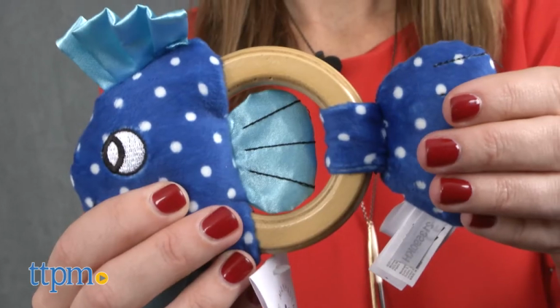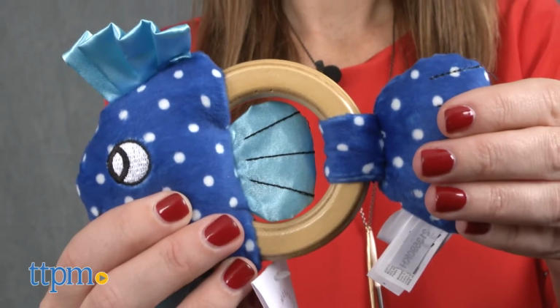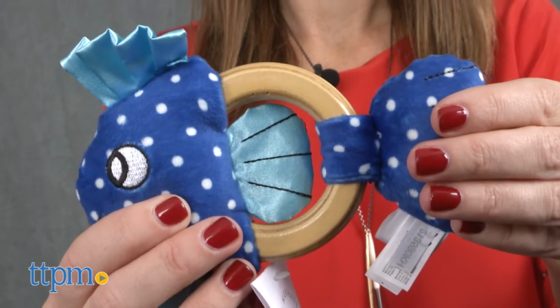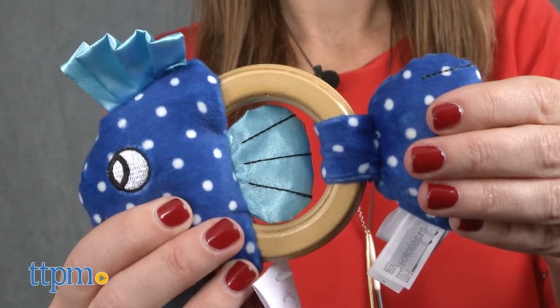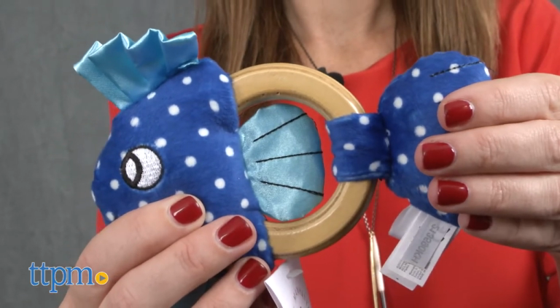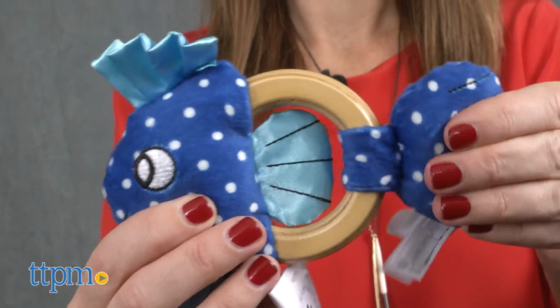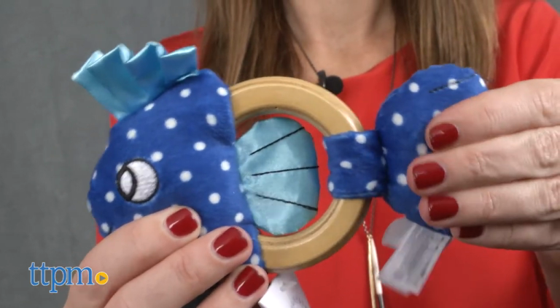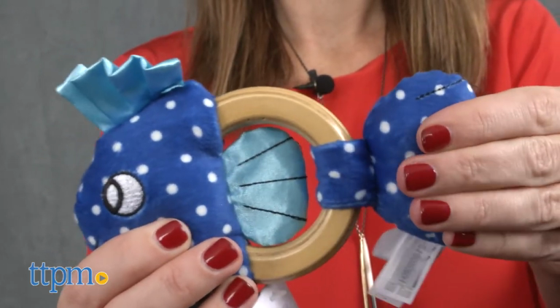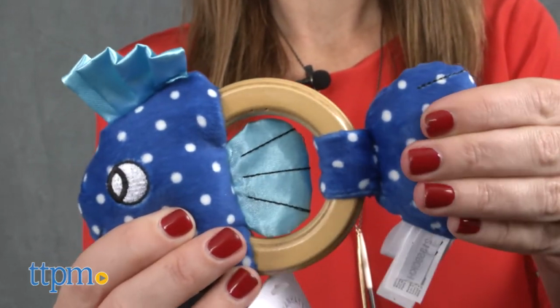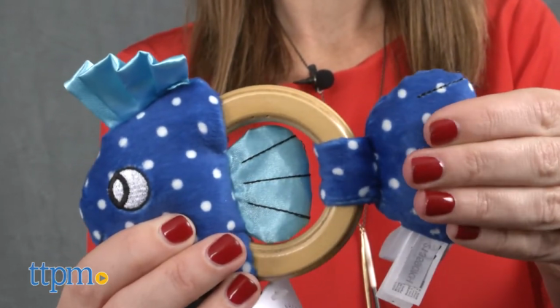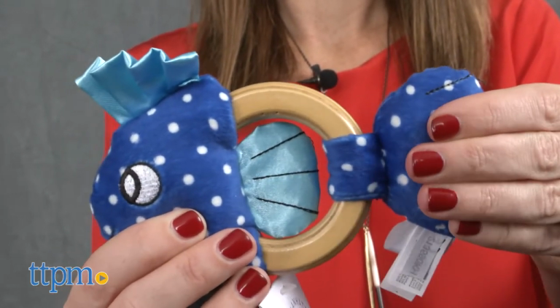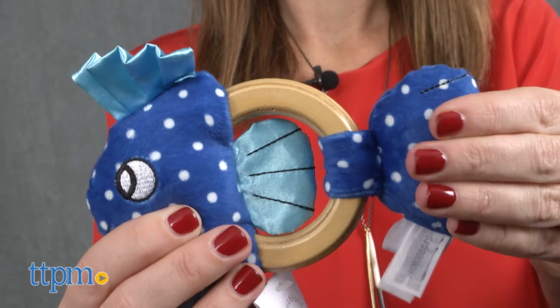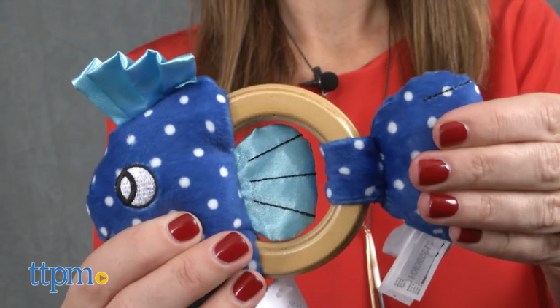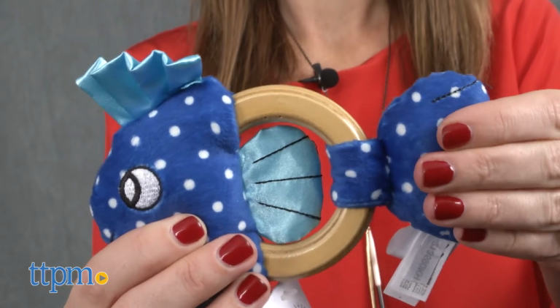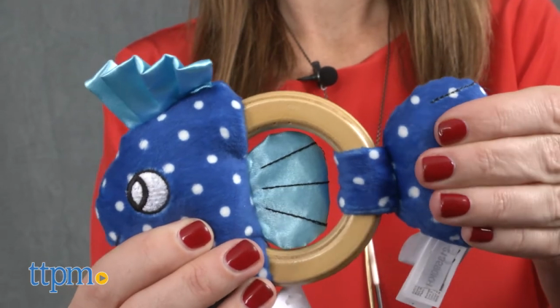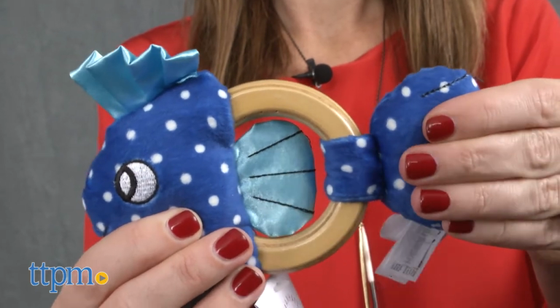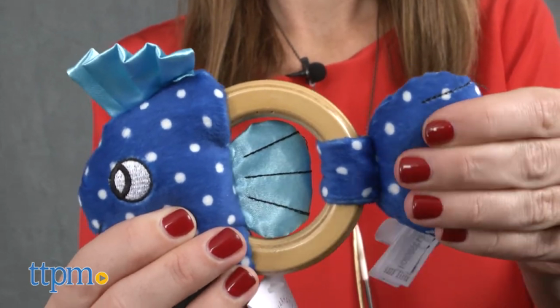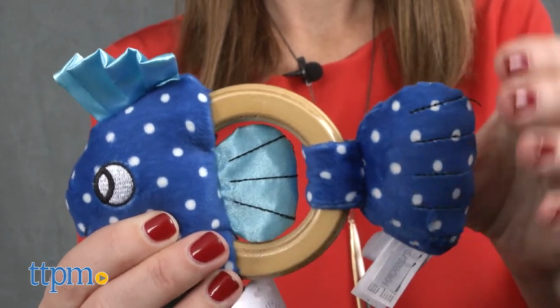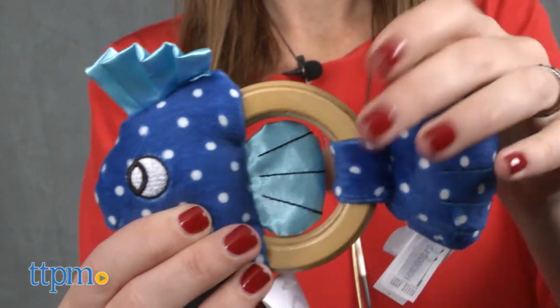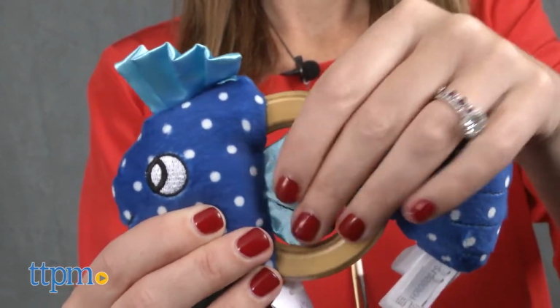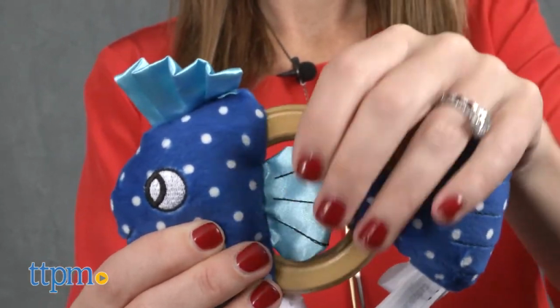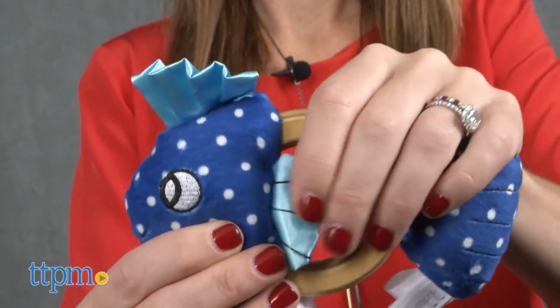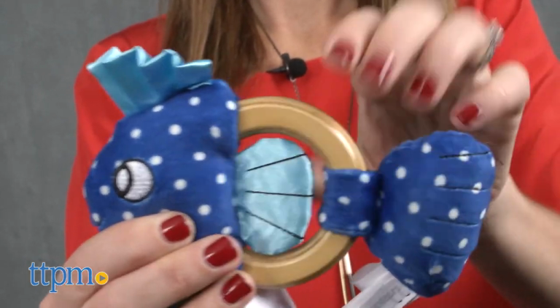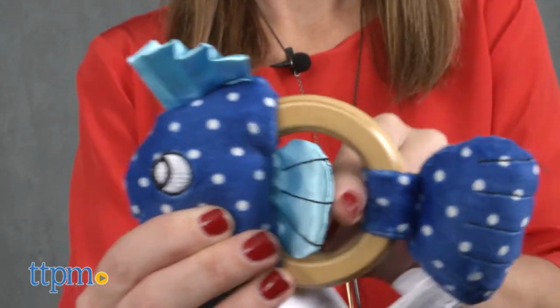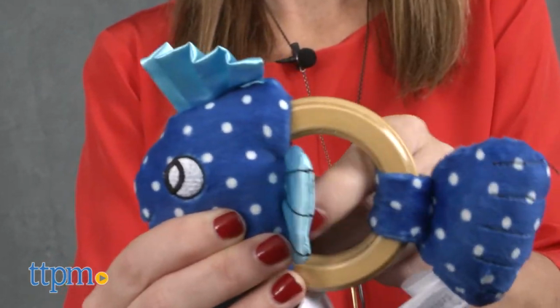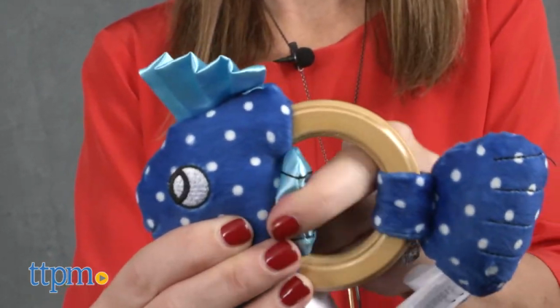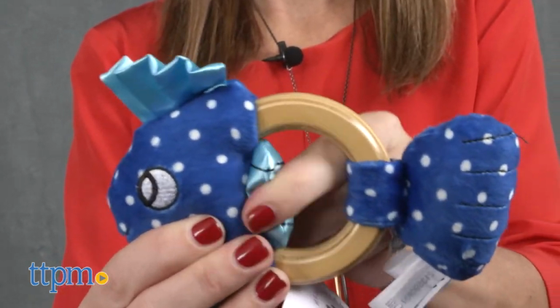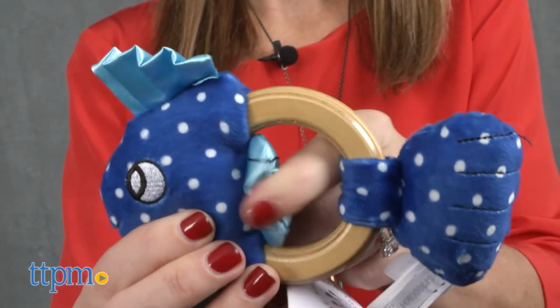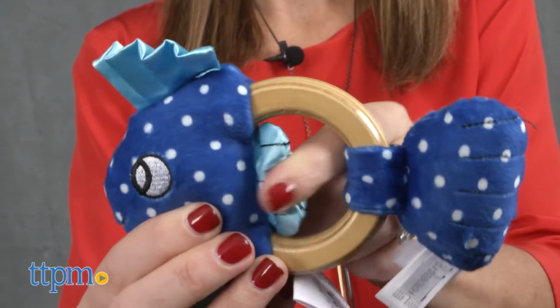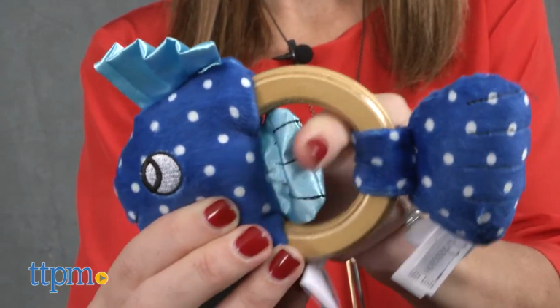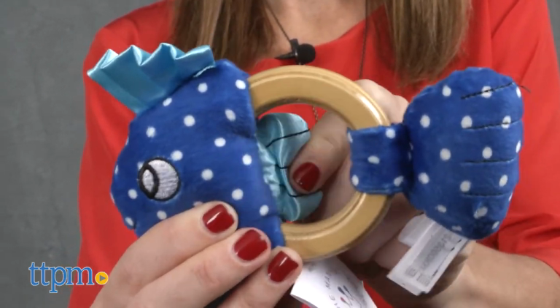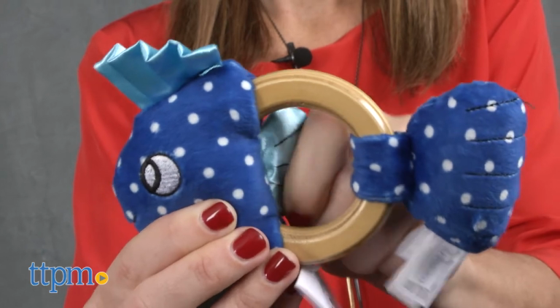Recommended for babies three months and up, these cute infant toys are well made and high quality. They'd make a great baby gift for a new baby or expectant mom.